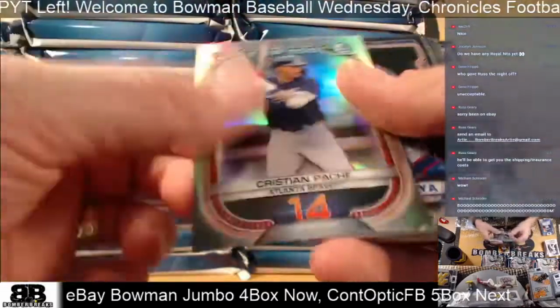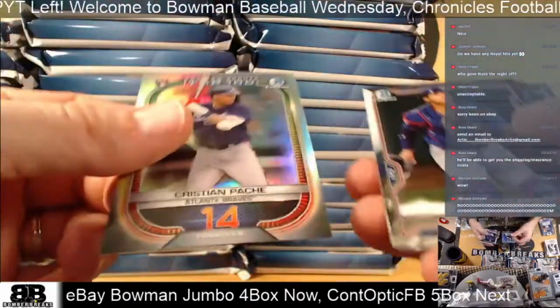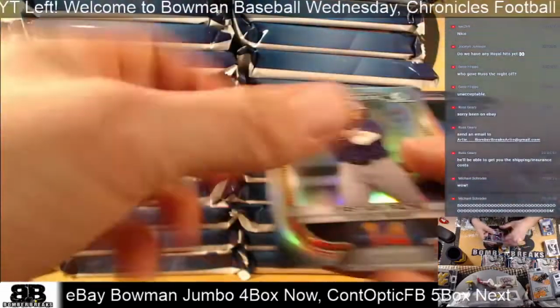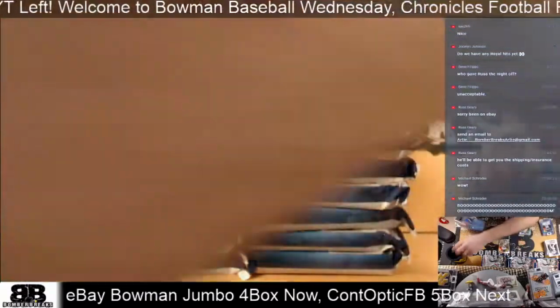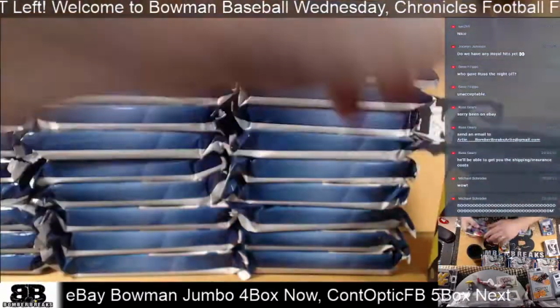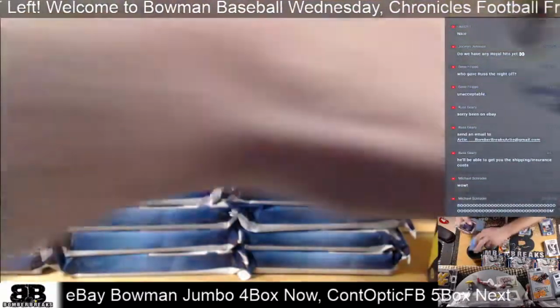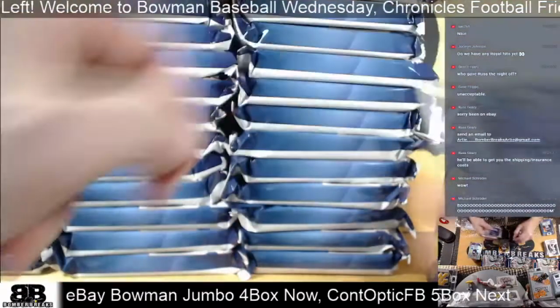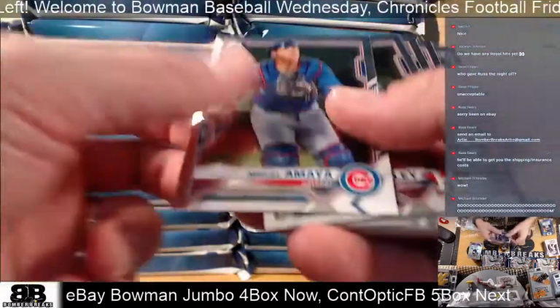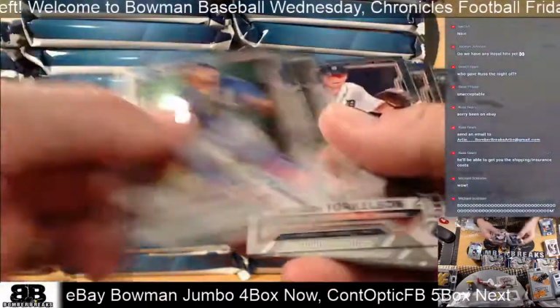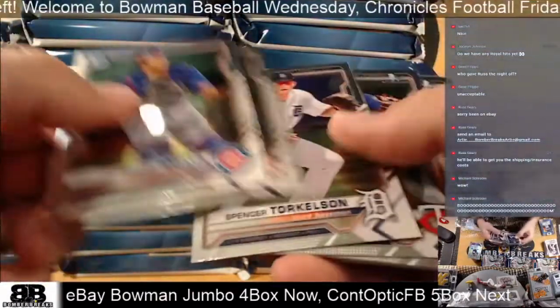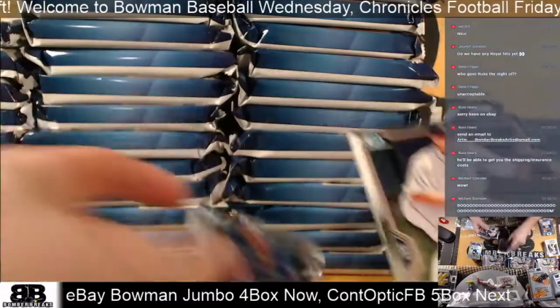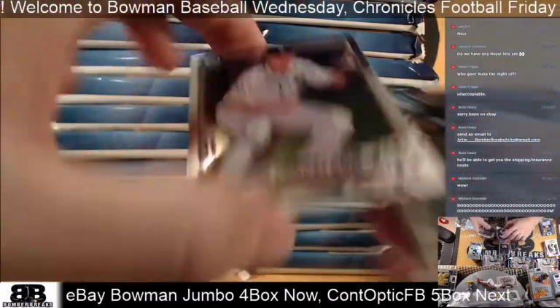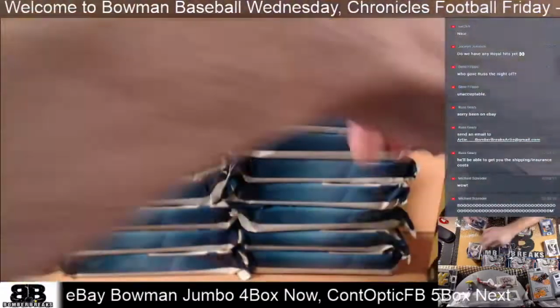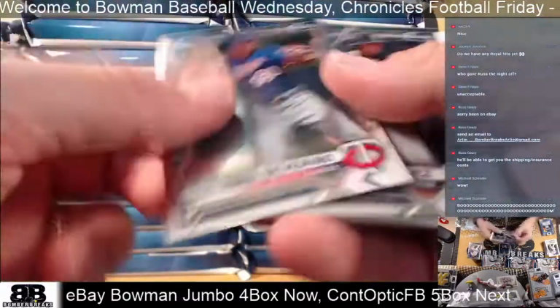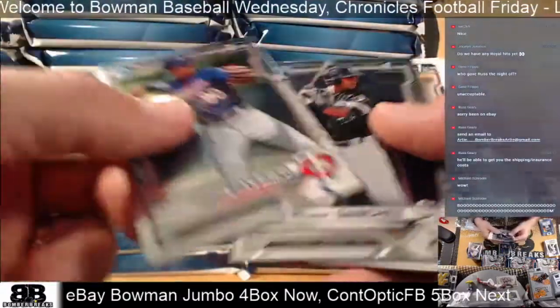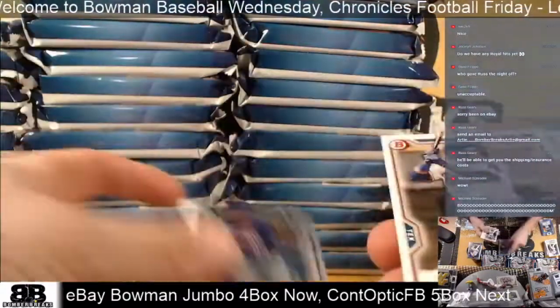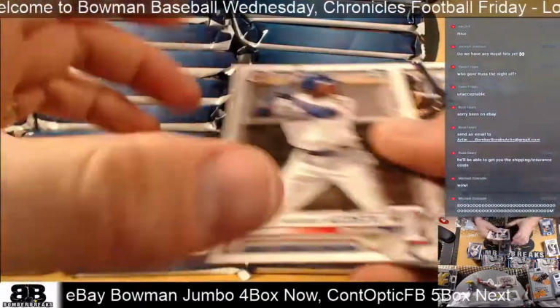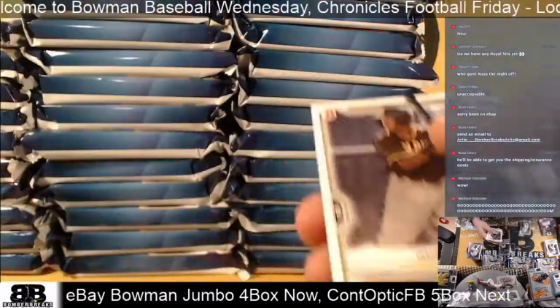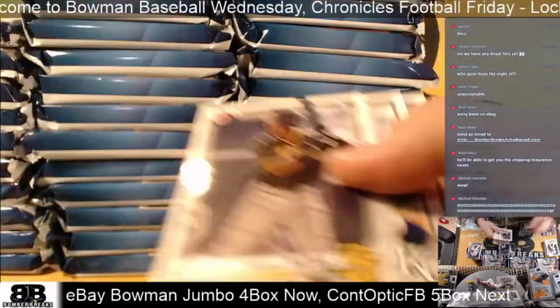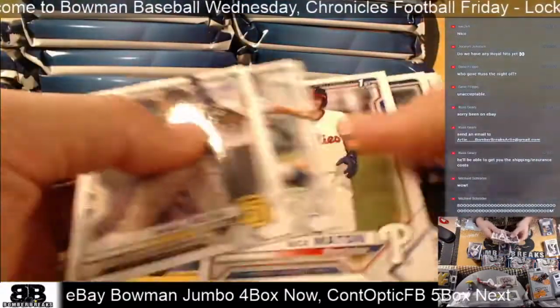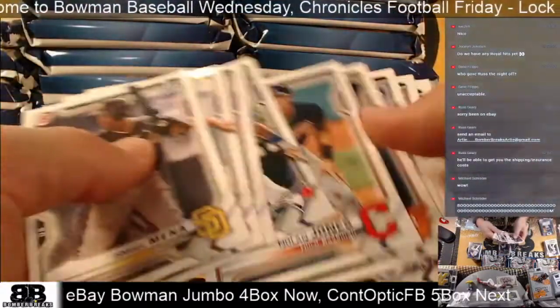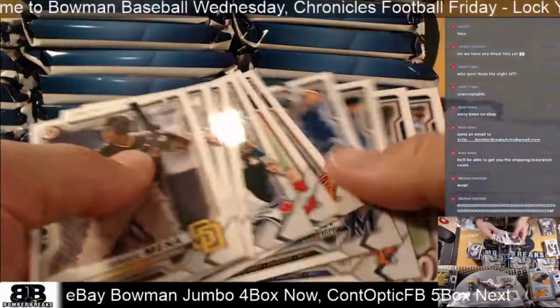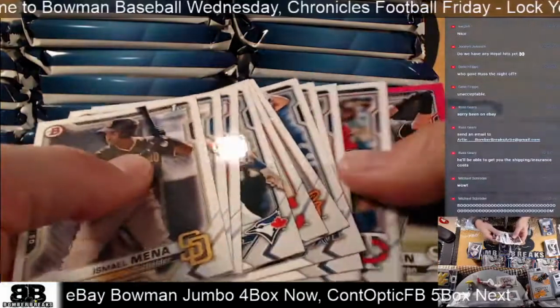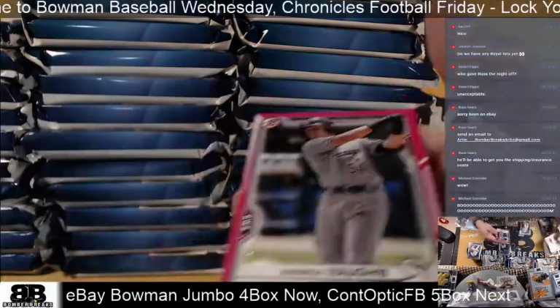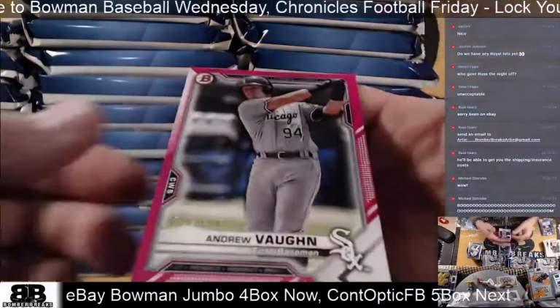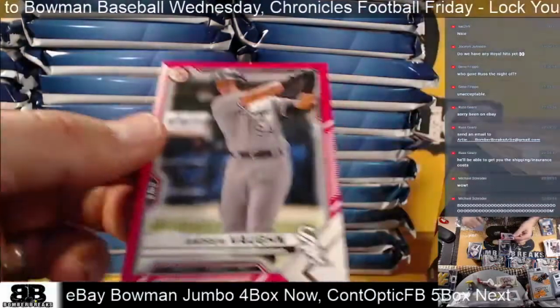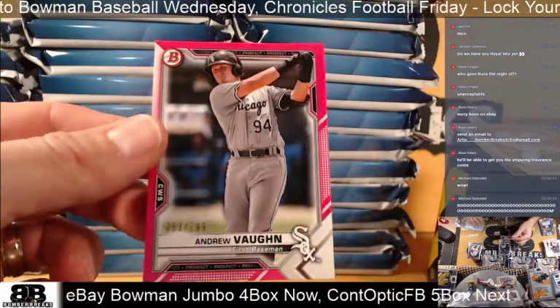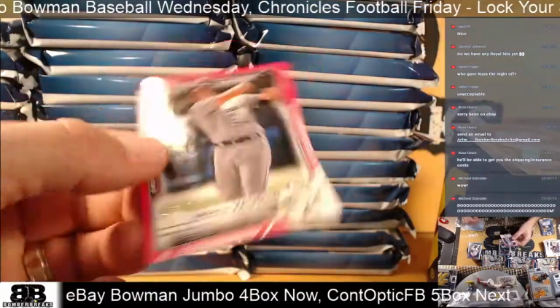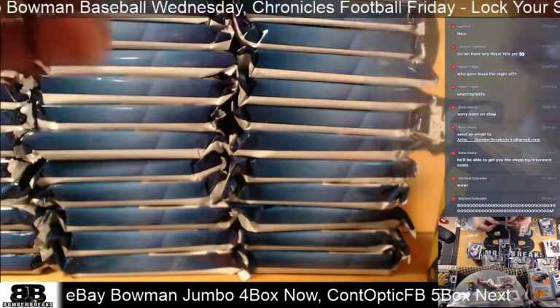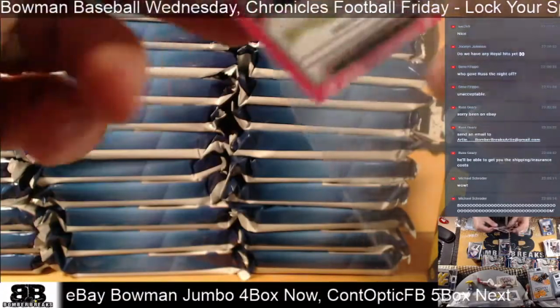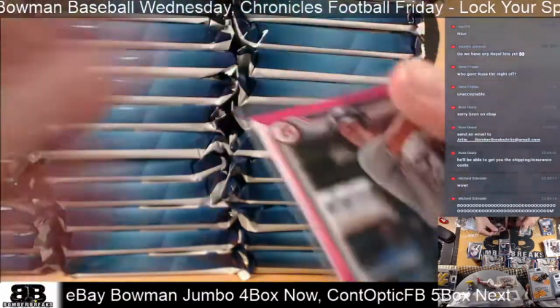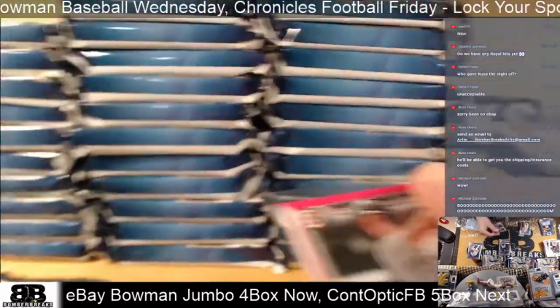Pache, number 14. There's a Torkelson Chrome, Severino, and Sanchez. And numbered paper — Andrew Vaughn for the White Sox, numbered 299.